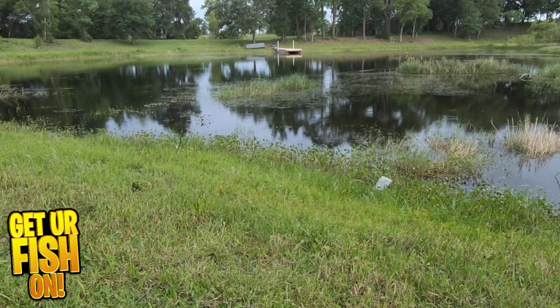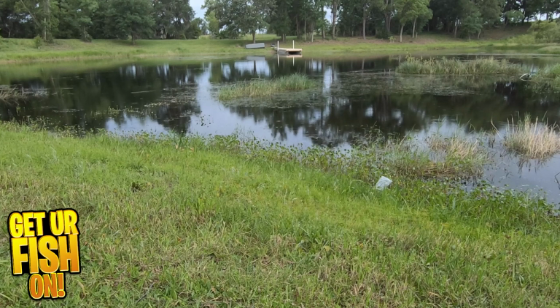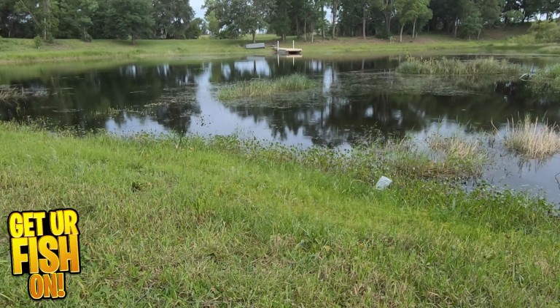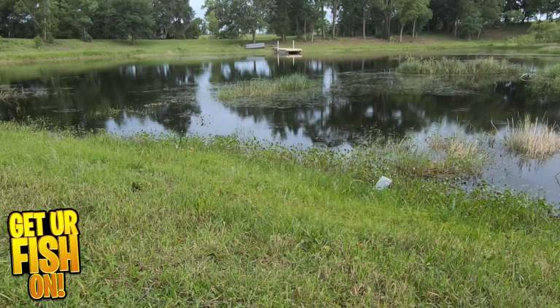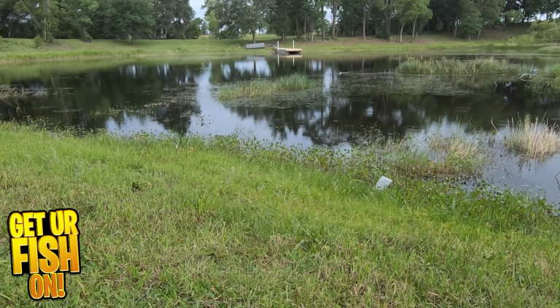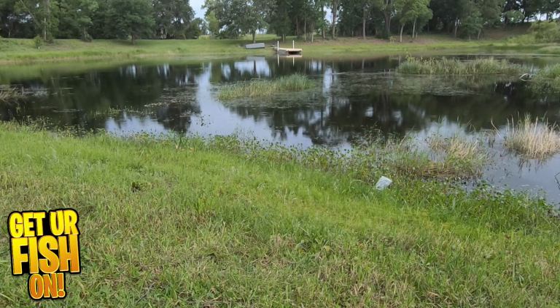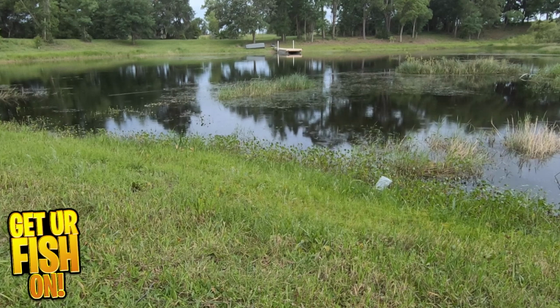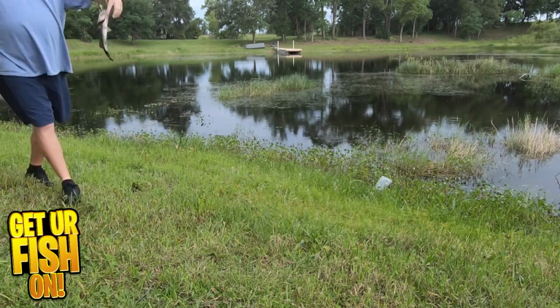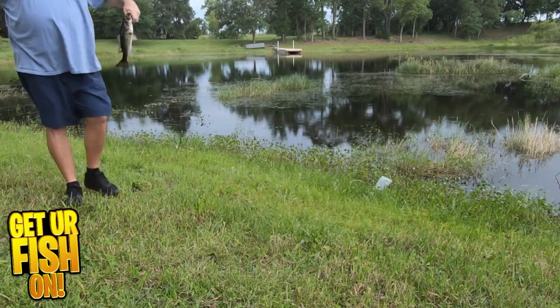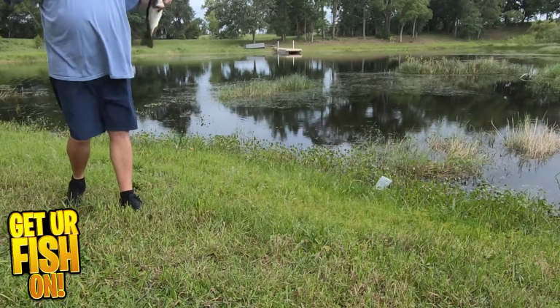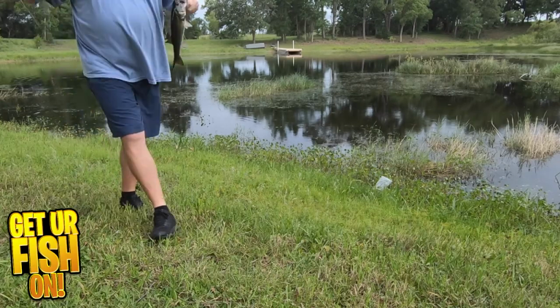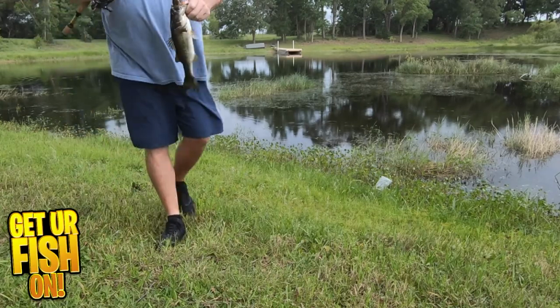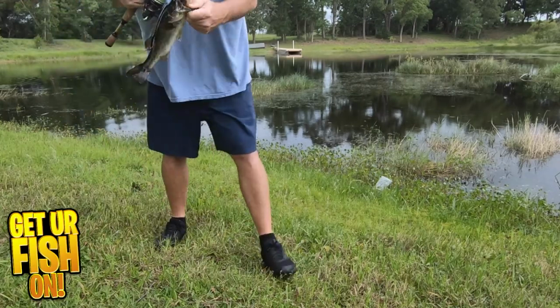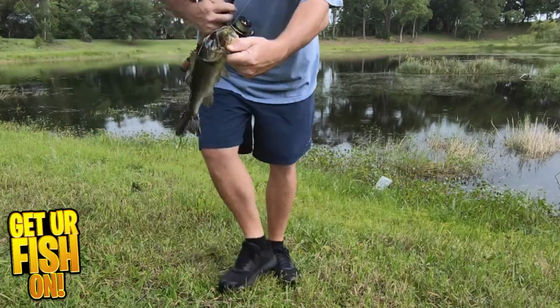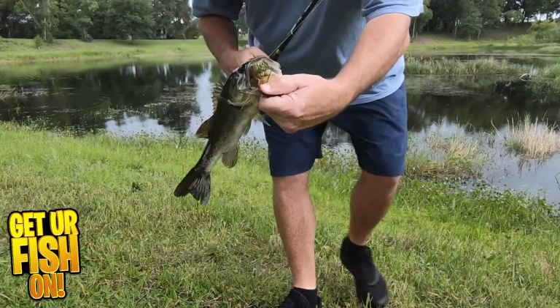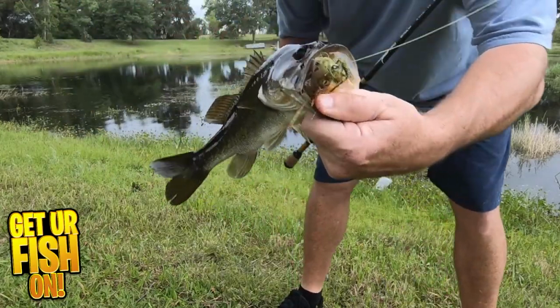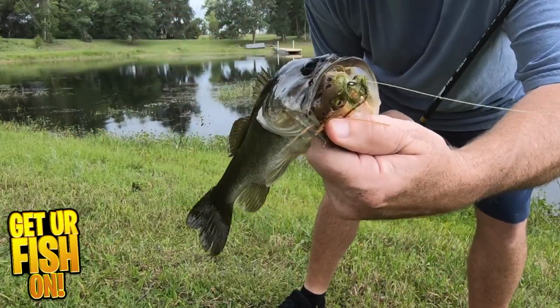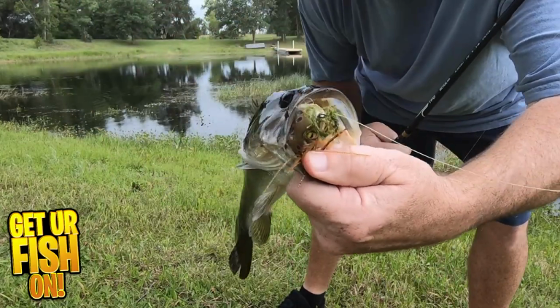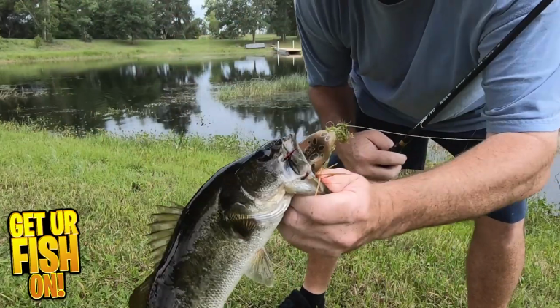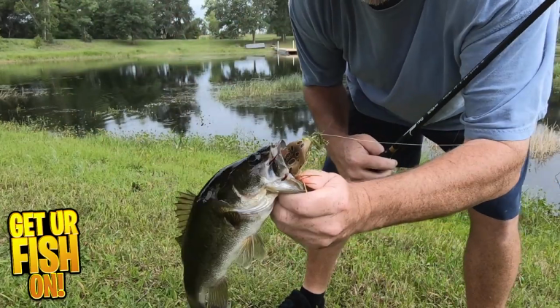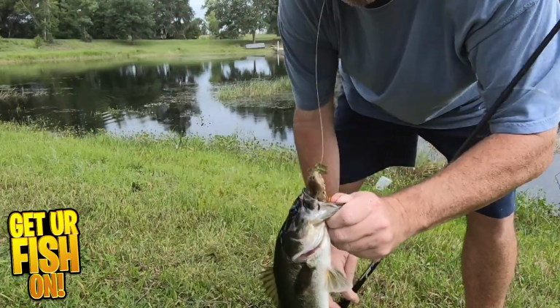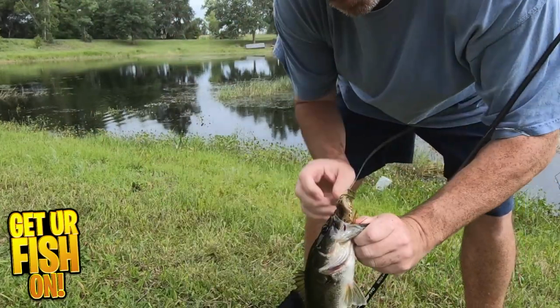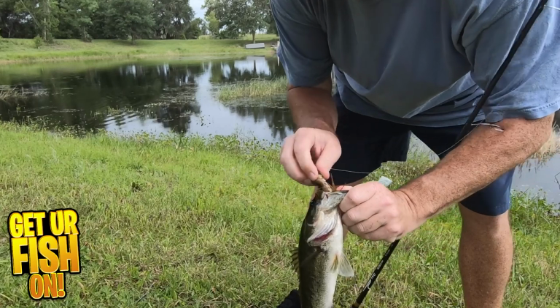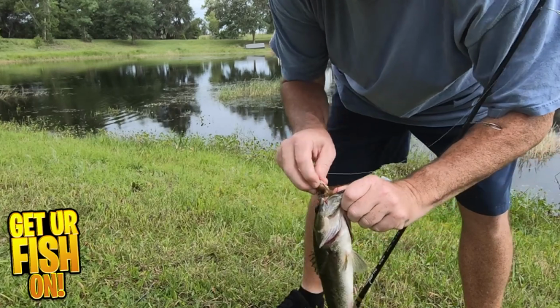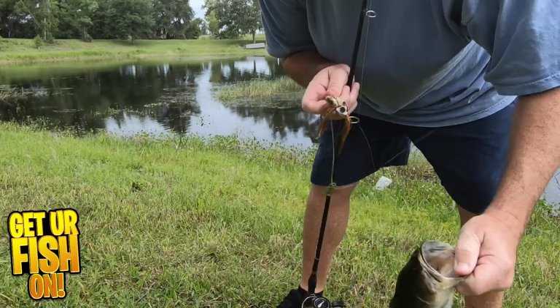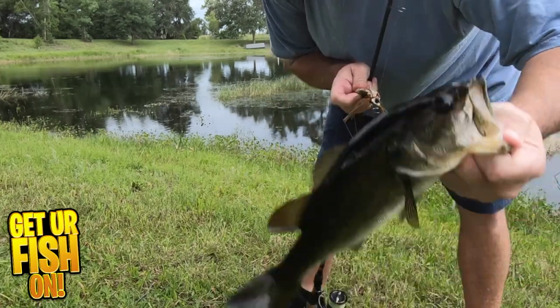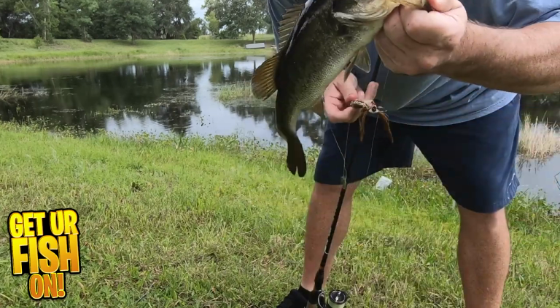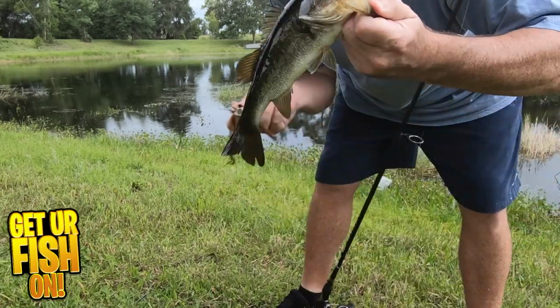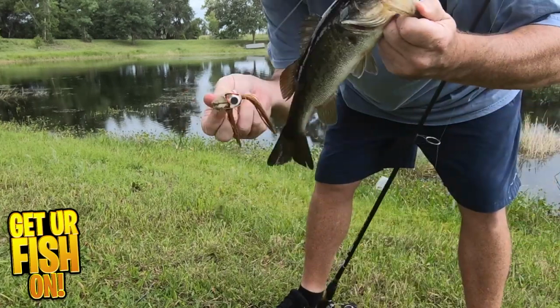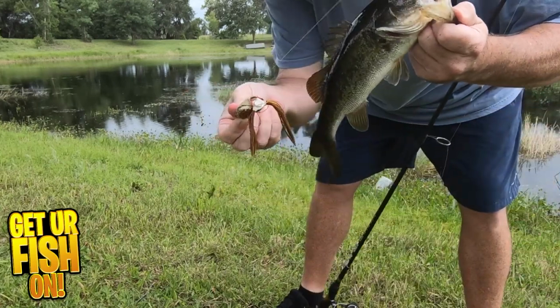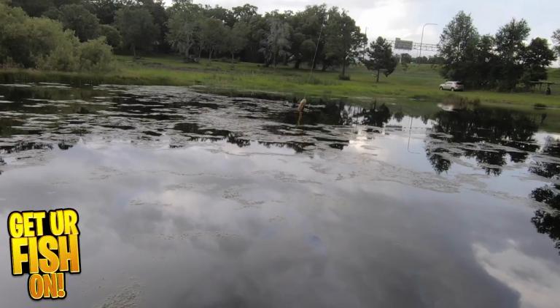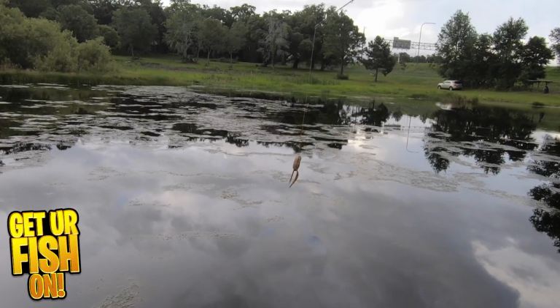The LaunchFrog XS has their proprietary tungsten parasite weight system. This puts the weight along the shank of the hook, which allows for exceptional casting distance and accuracy. It wants to cast like a bullet.